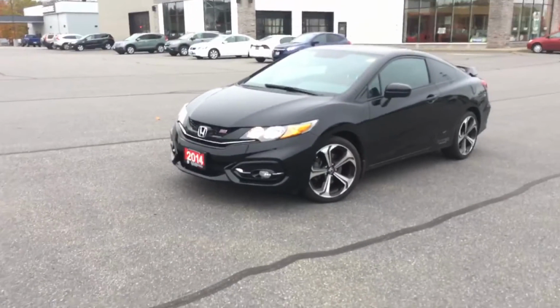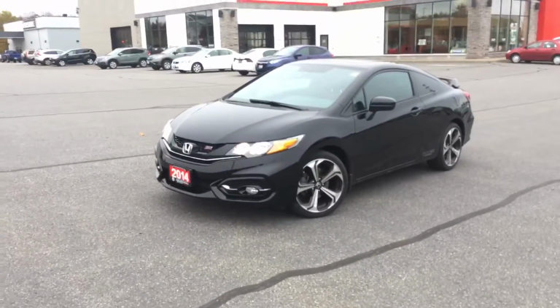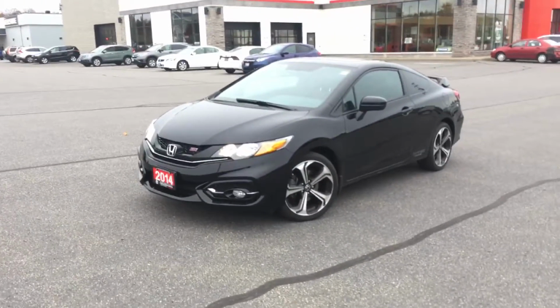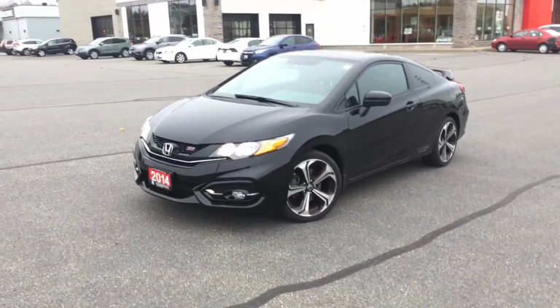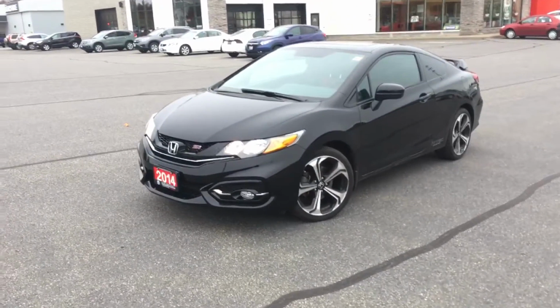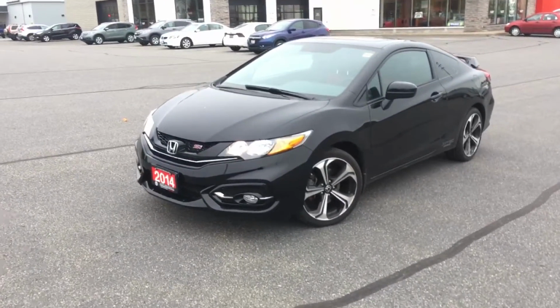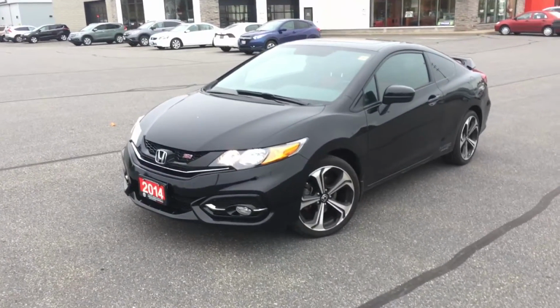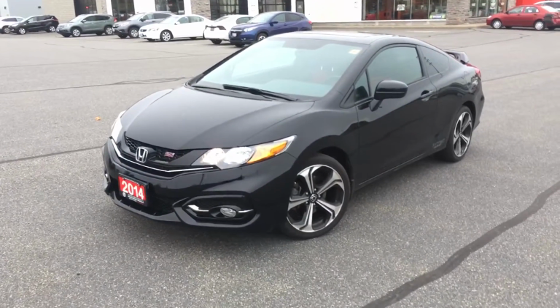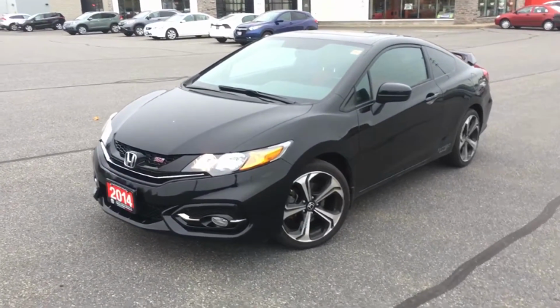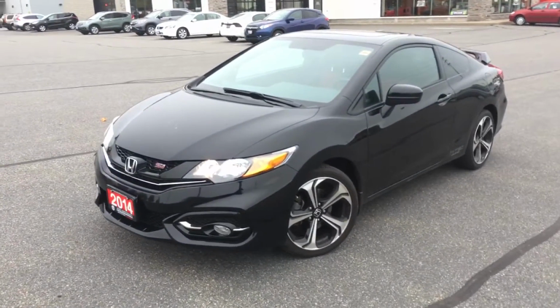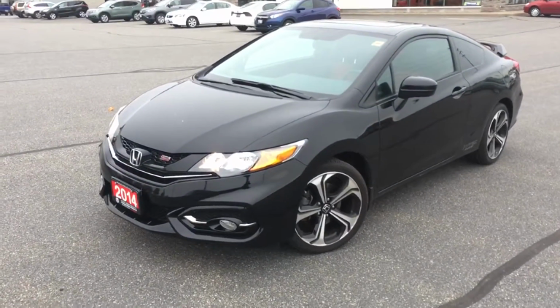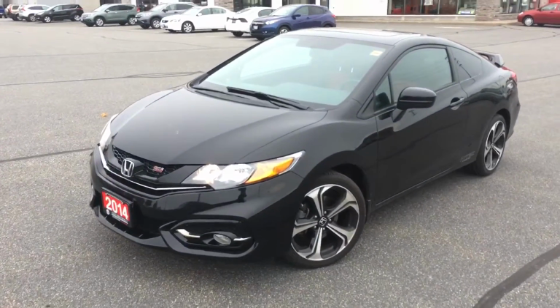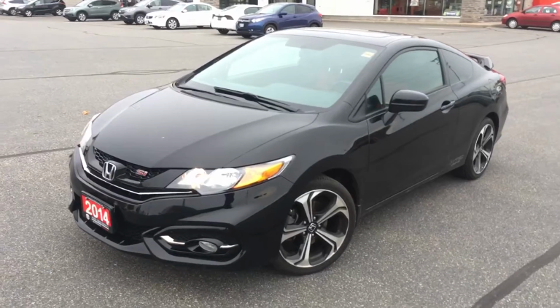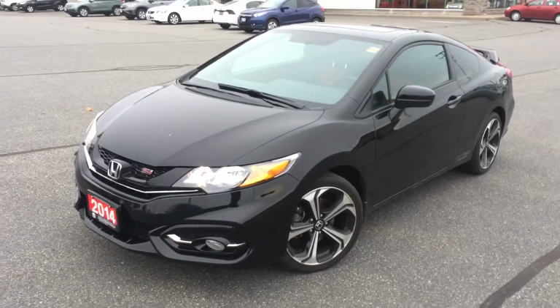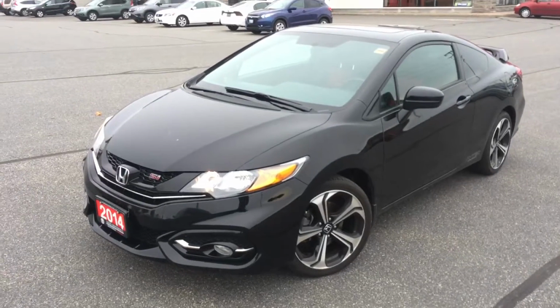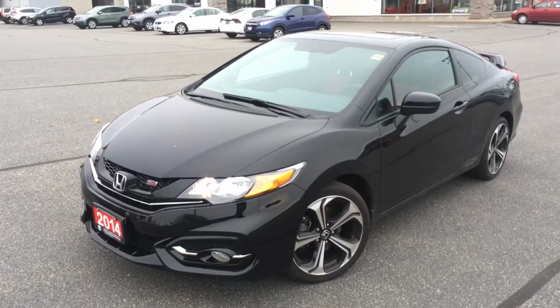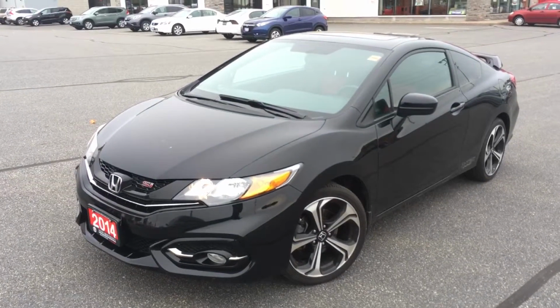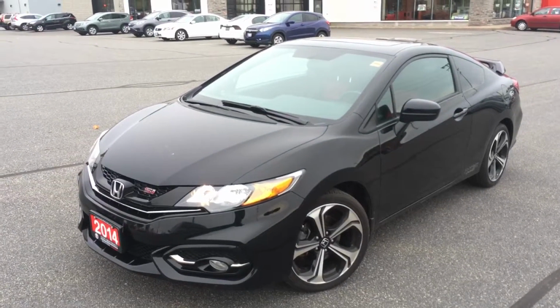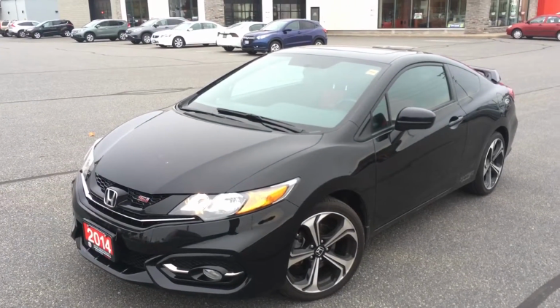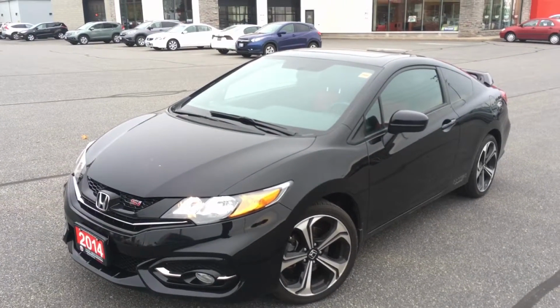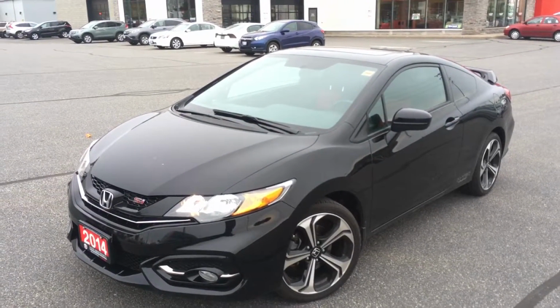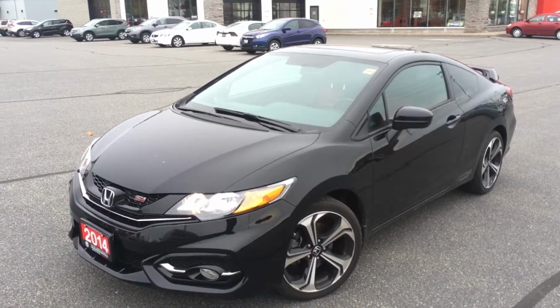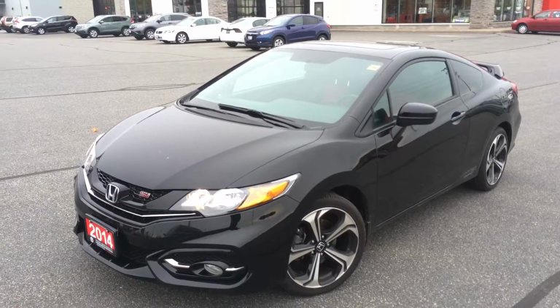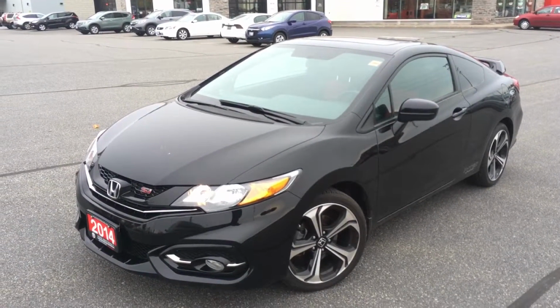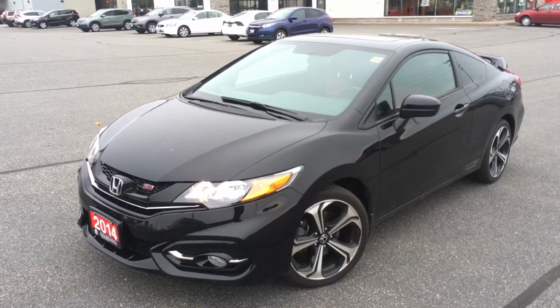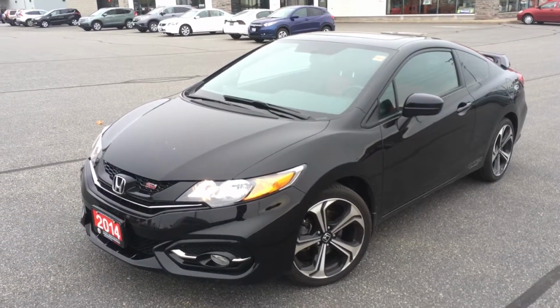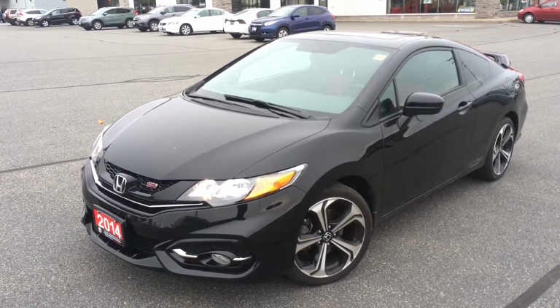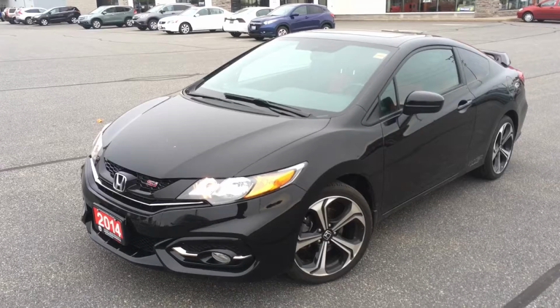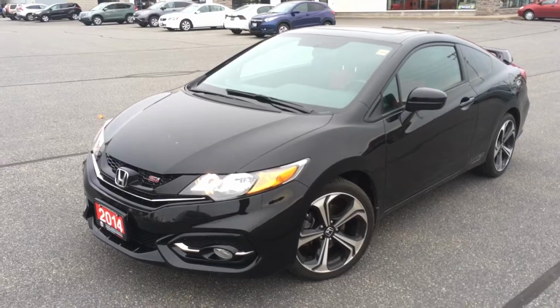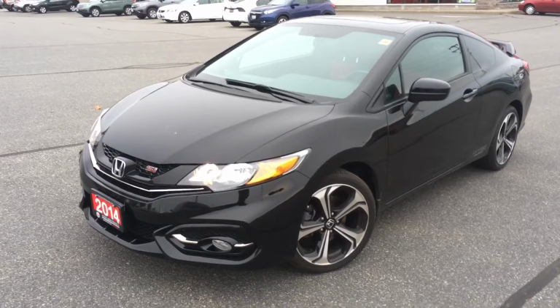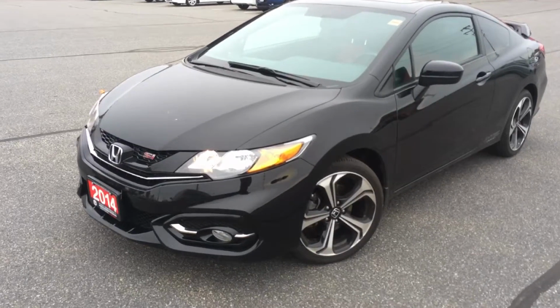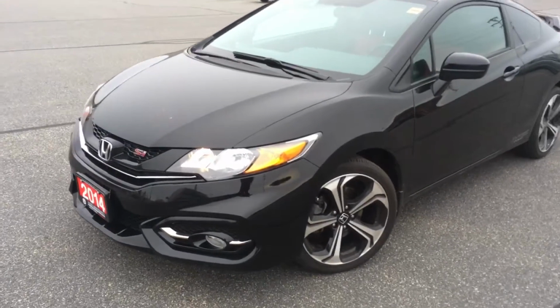So this is a local car. It was driven by a middle-aged lady — her and her husband have had children, so they moved into a four-door Civic. You'll be very impressed again with this car.